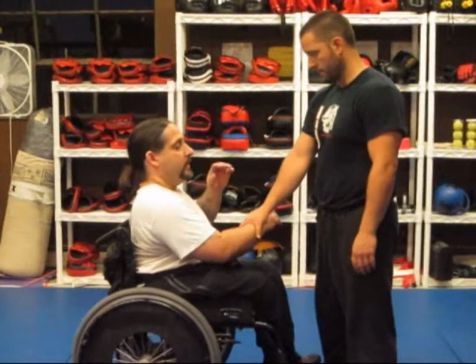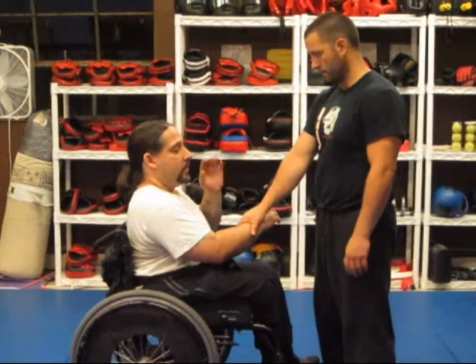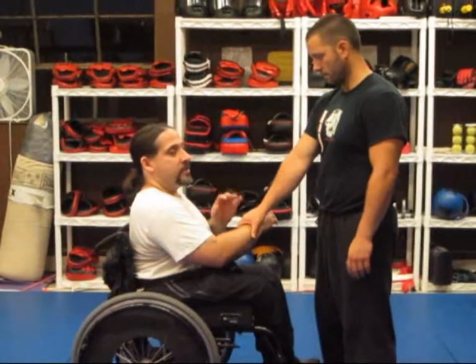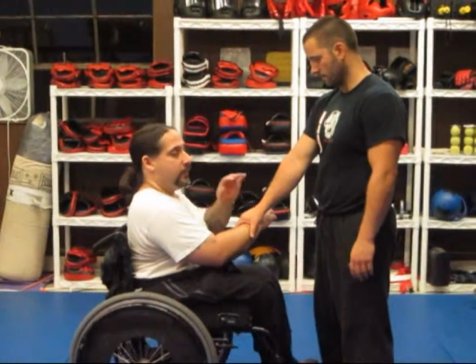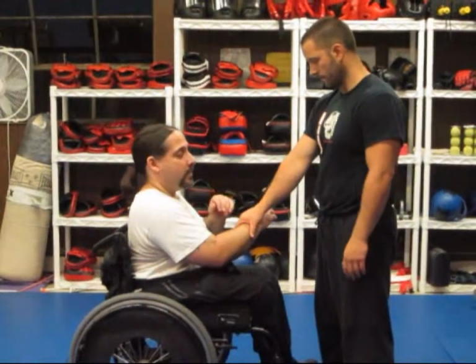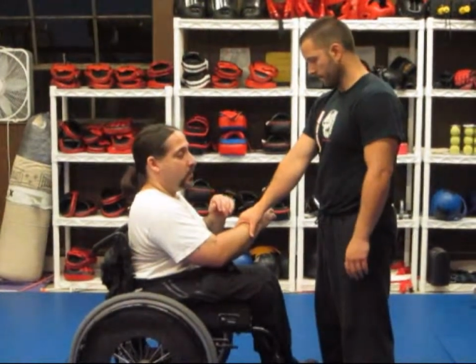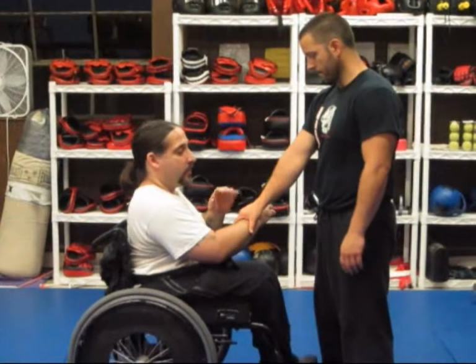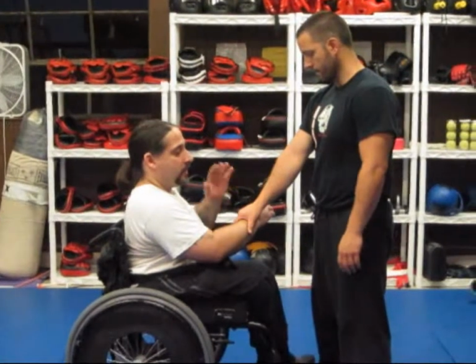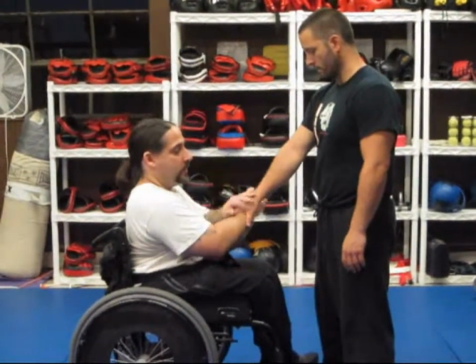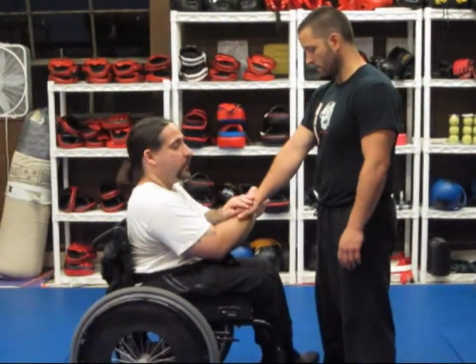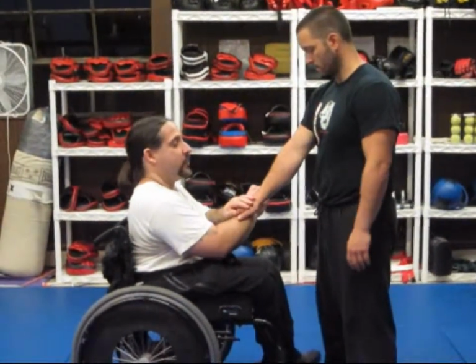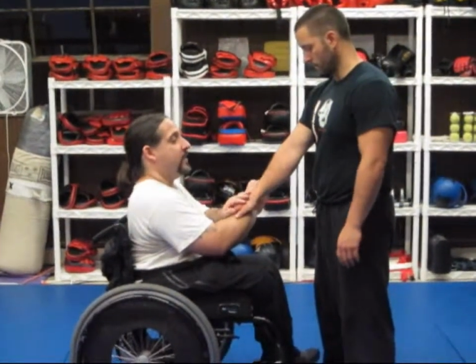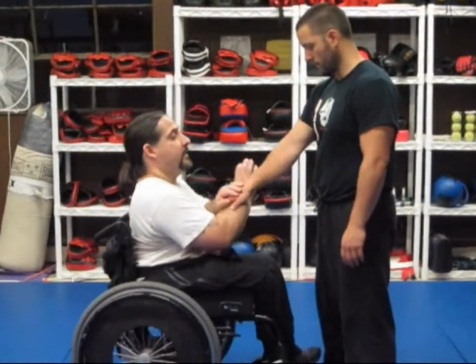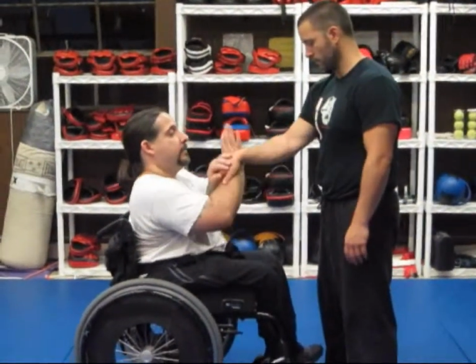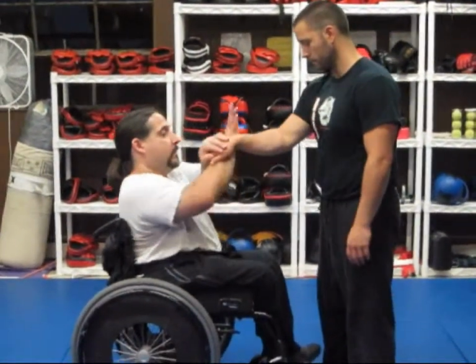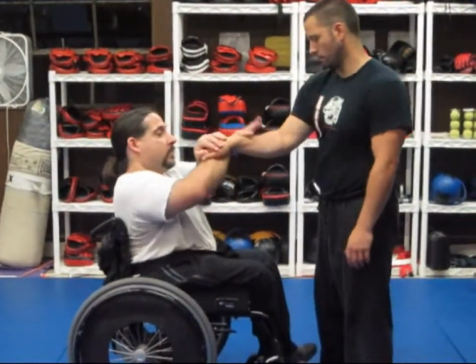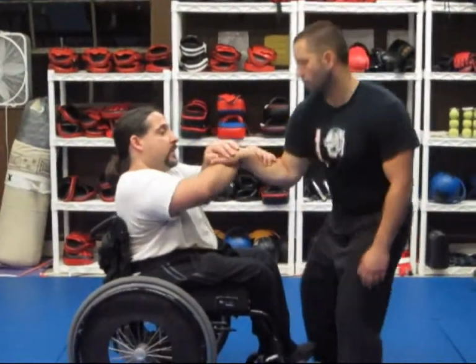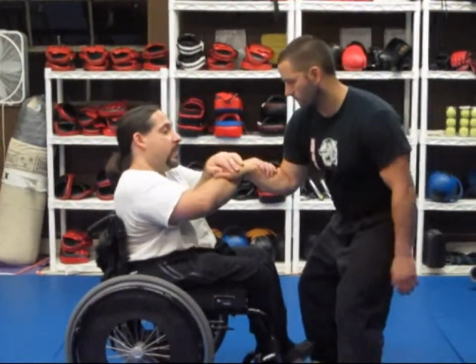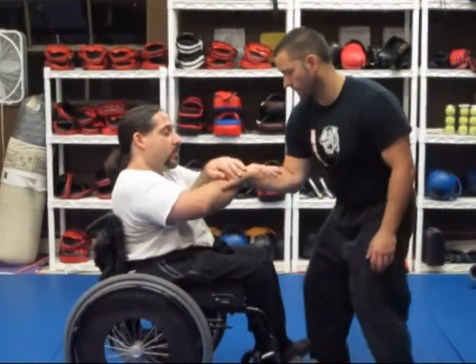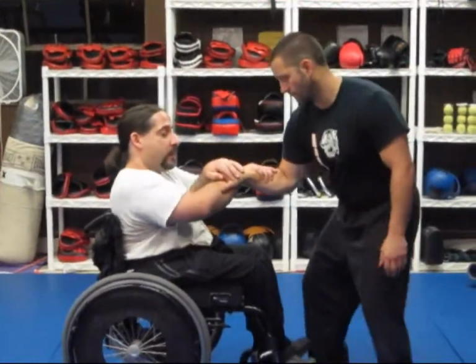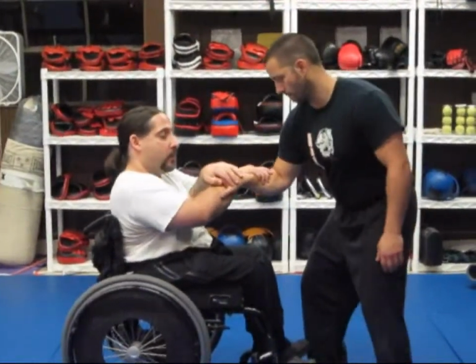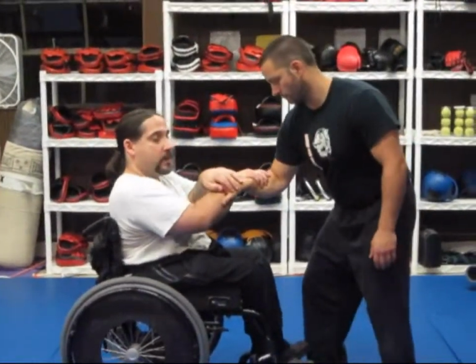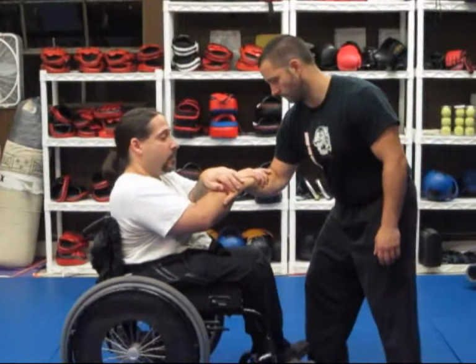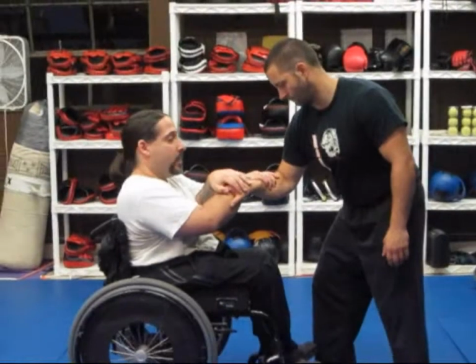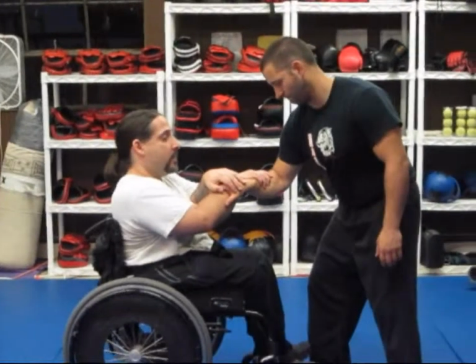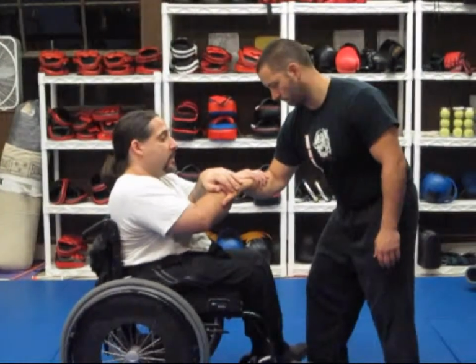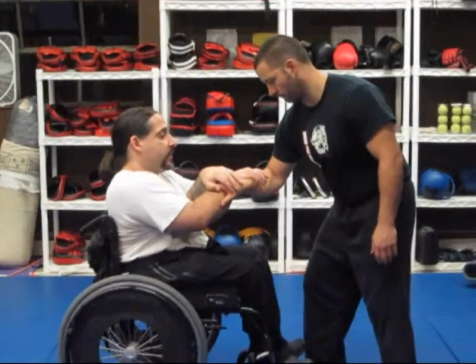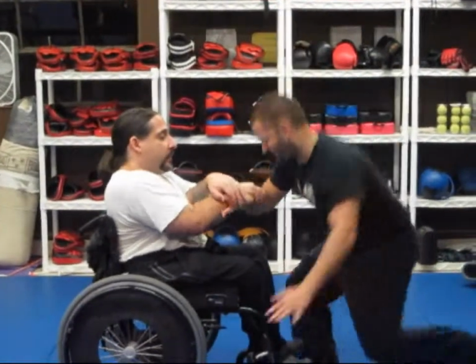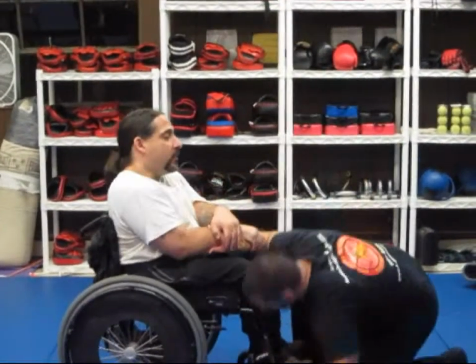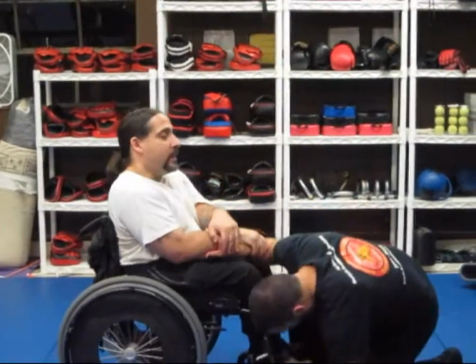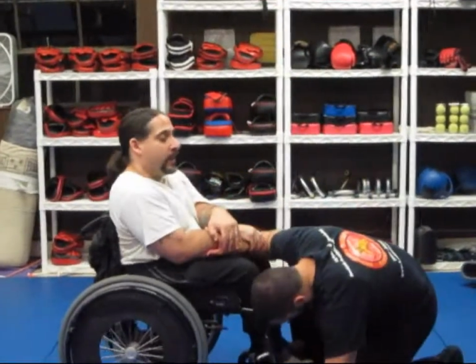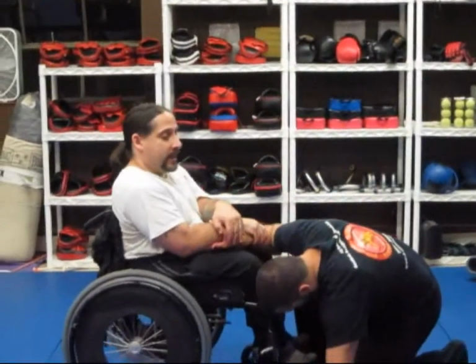In order to perform Cobra Lock, you must first trap the hand, reach around, grab the forearm of your opponent, twisting the forearm and bringing down.